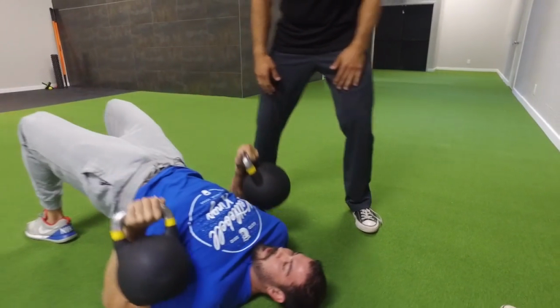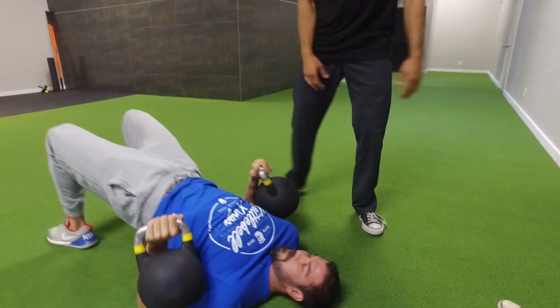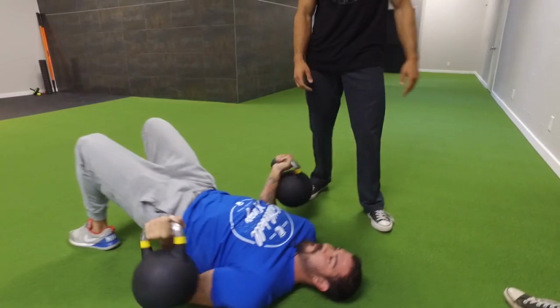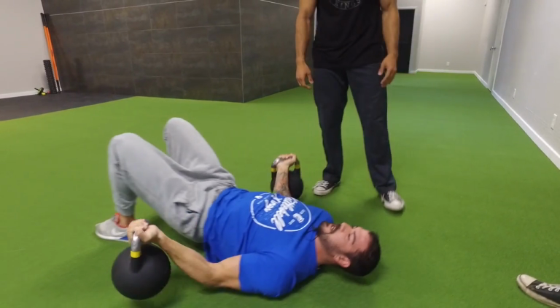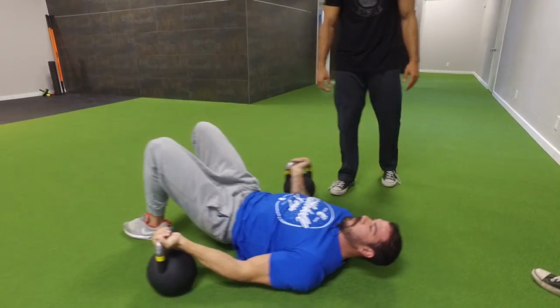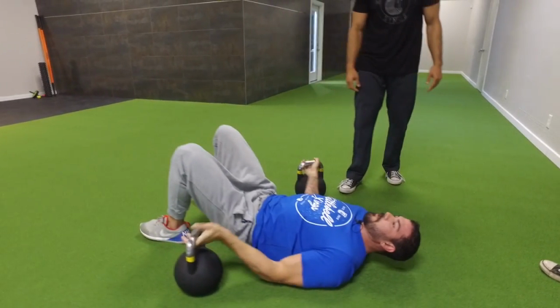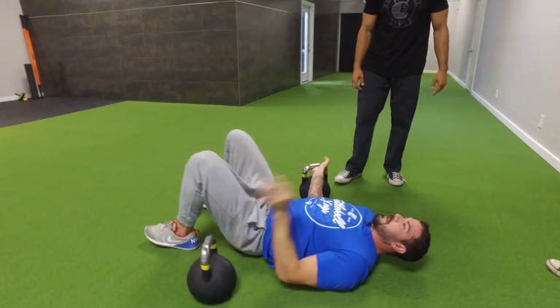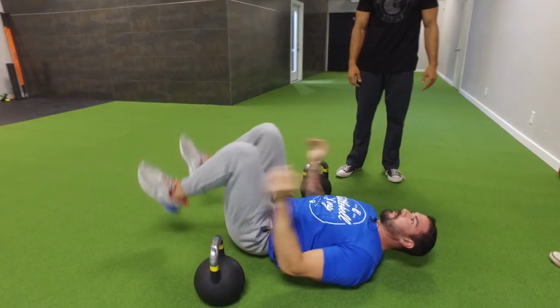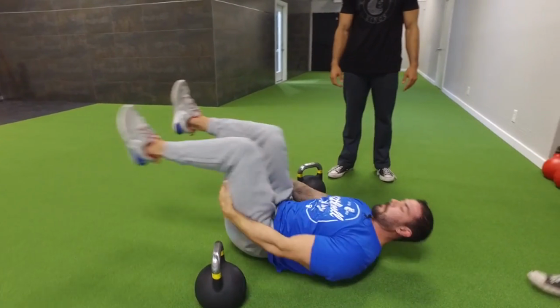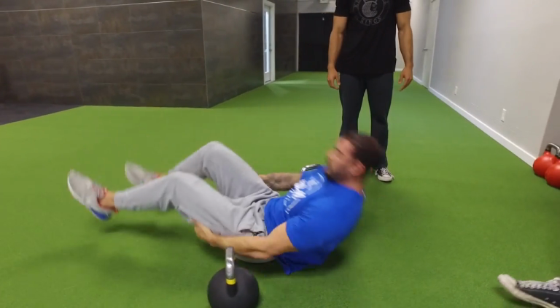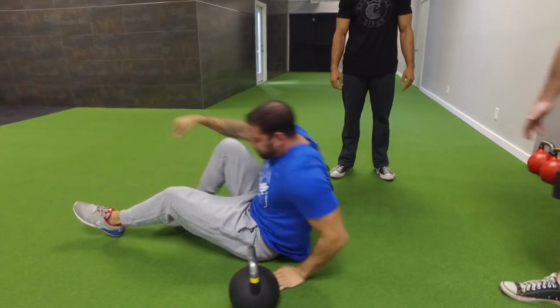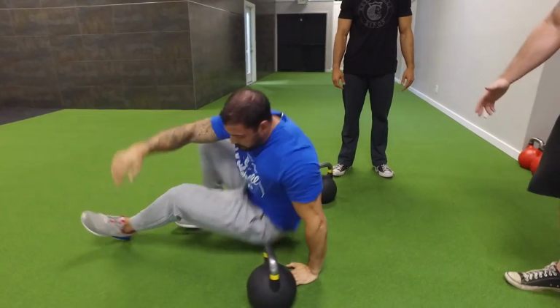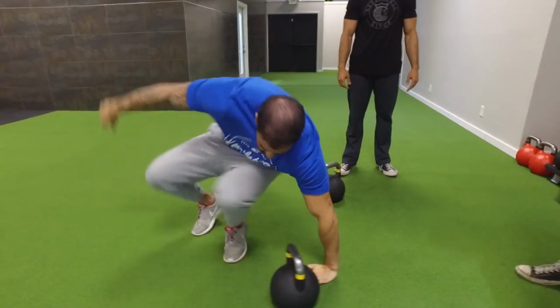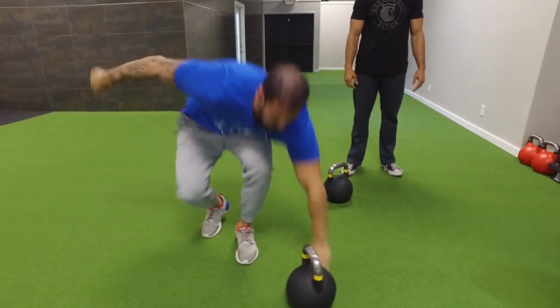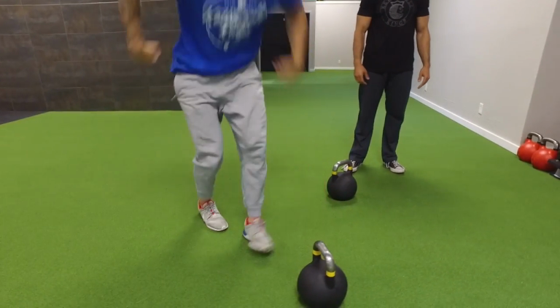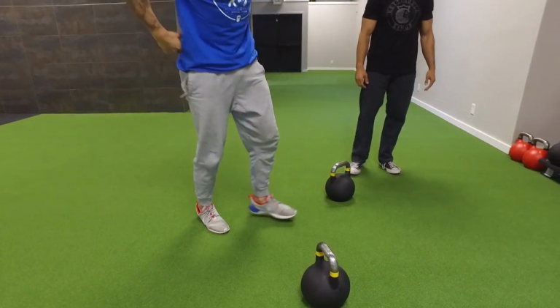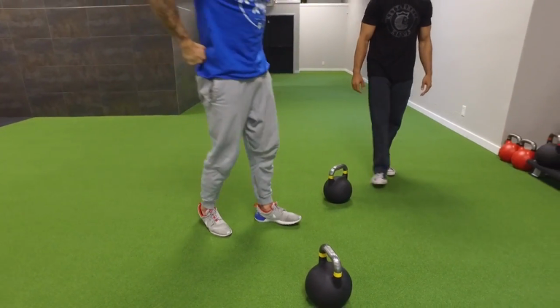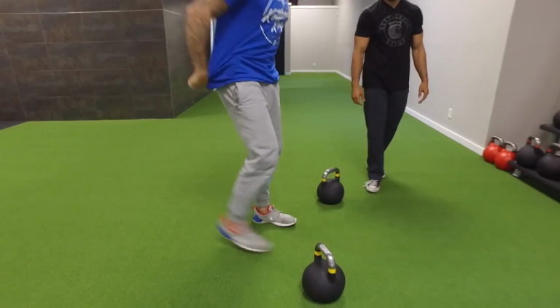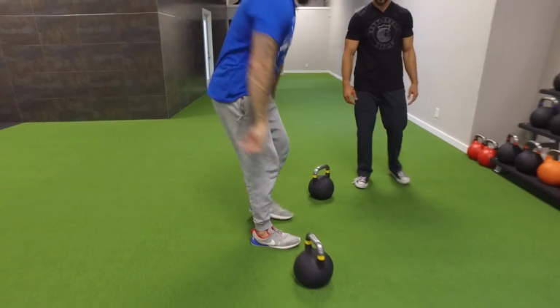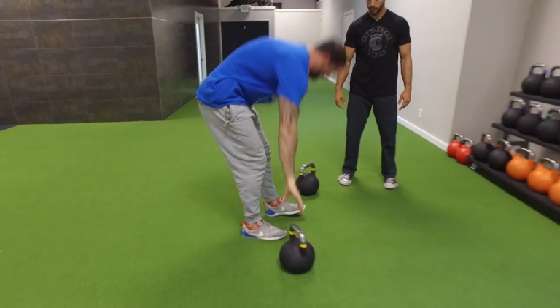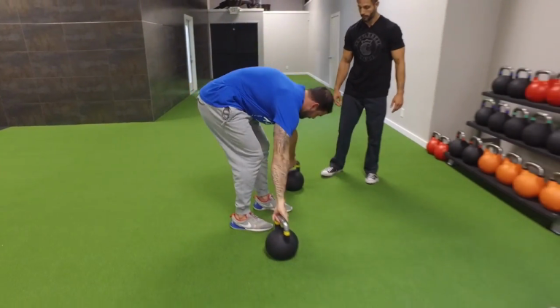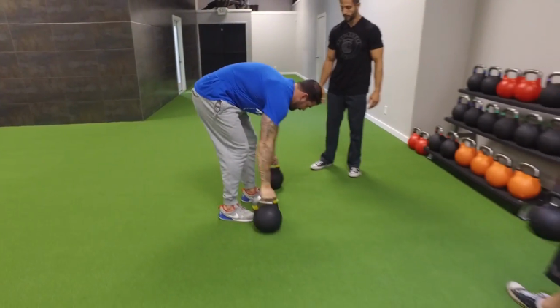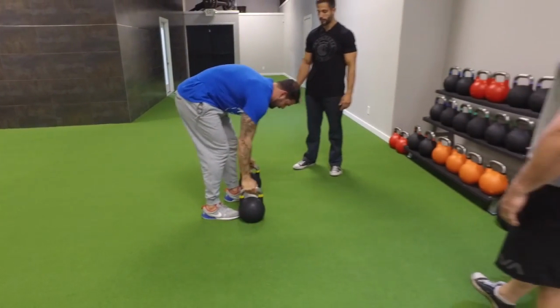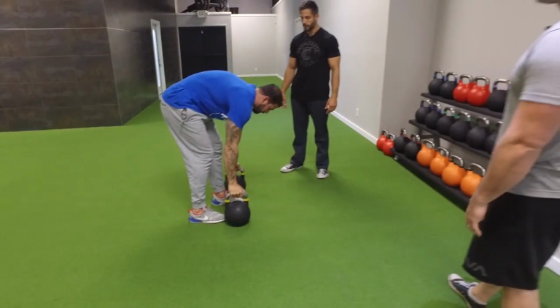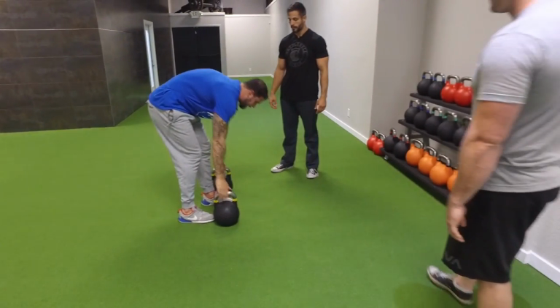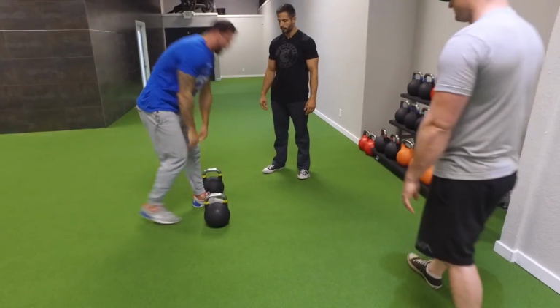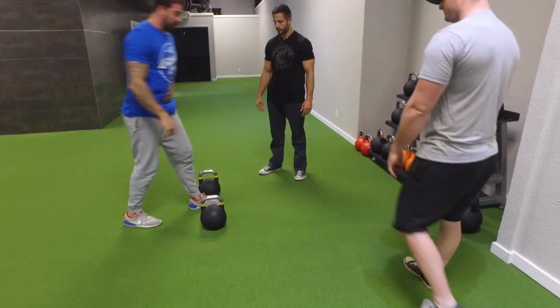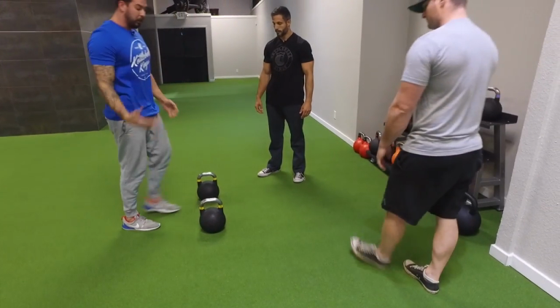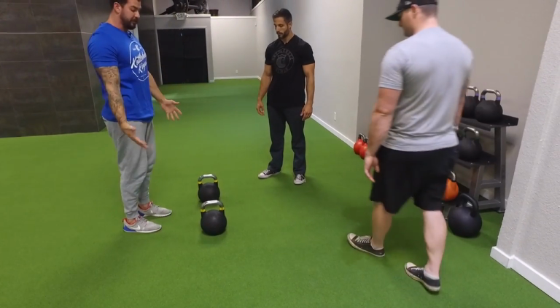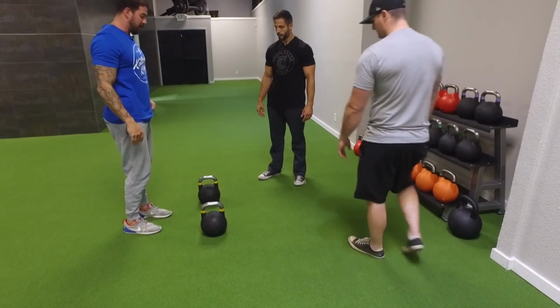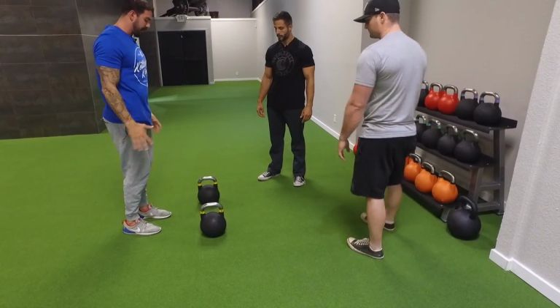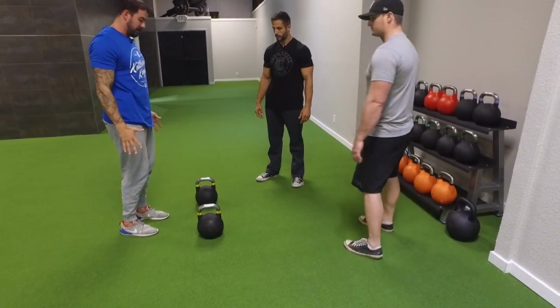We're going to get about 10 to 15 reps. Then right after those reps, come up, turn over, get the kettlebells in close and tight, and we're going to do a close grip push-up.